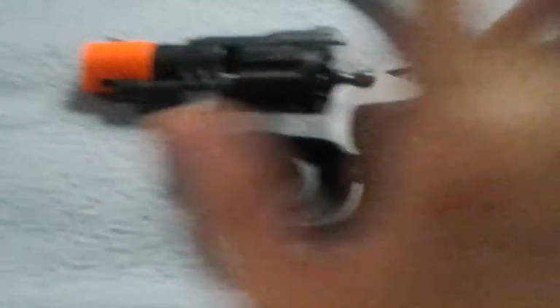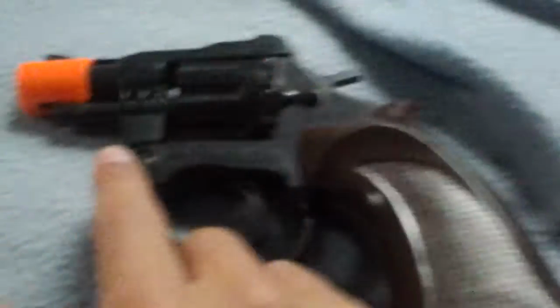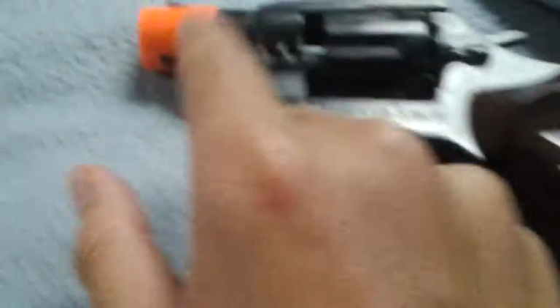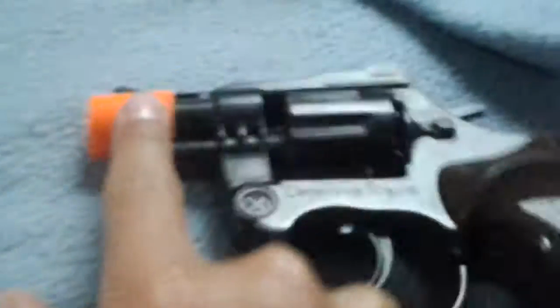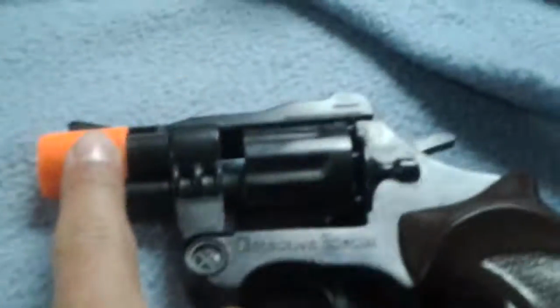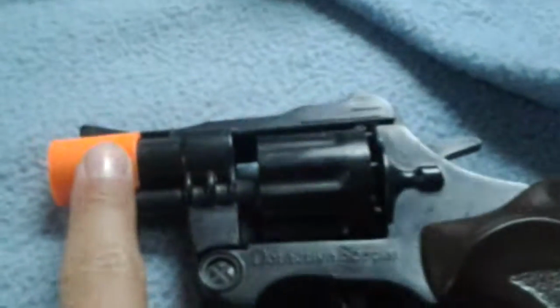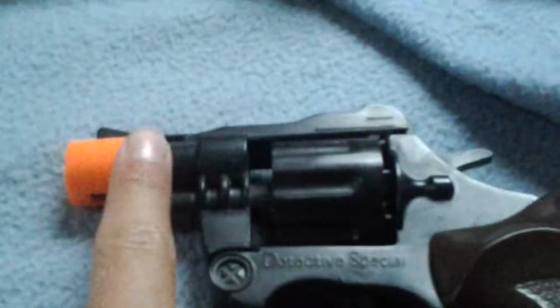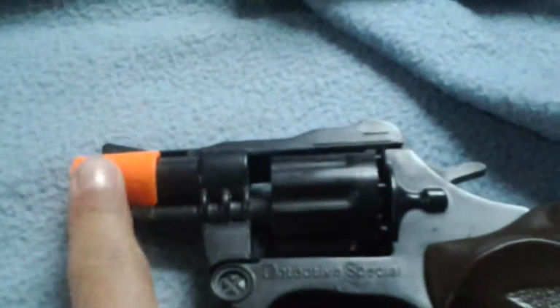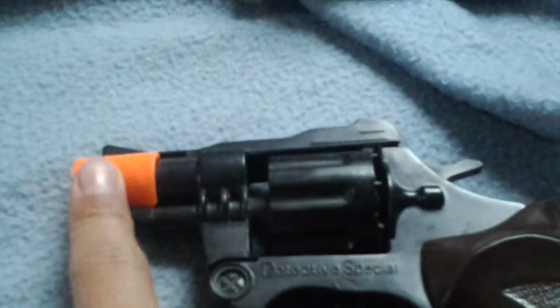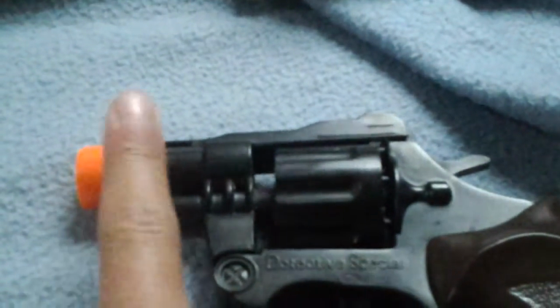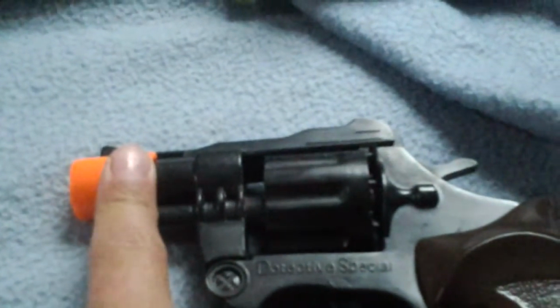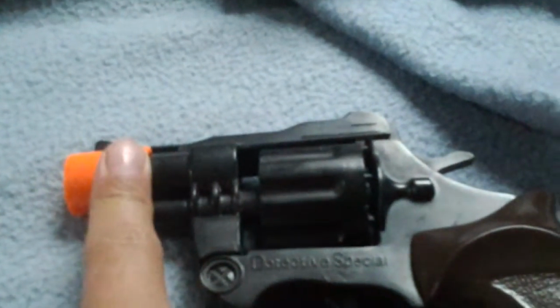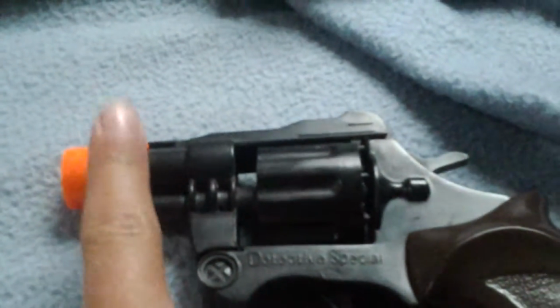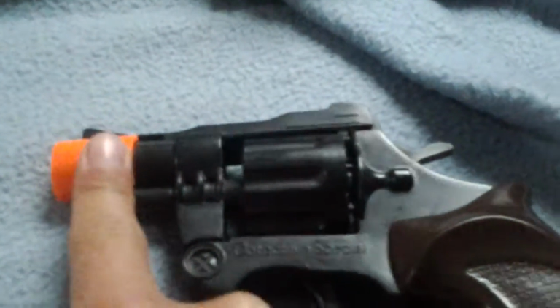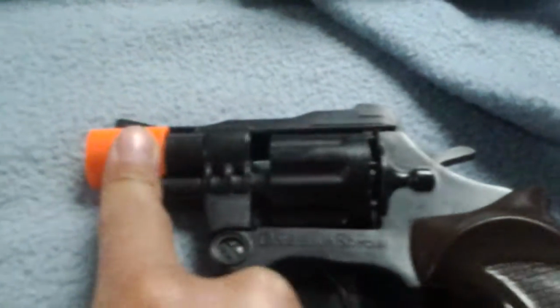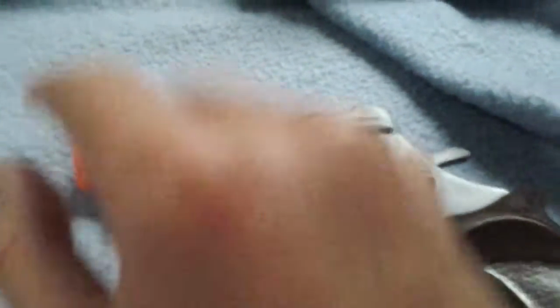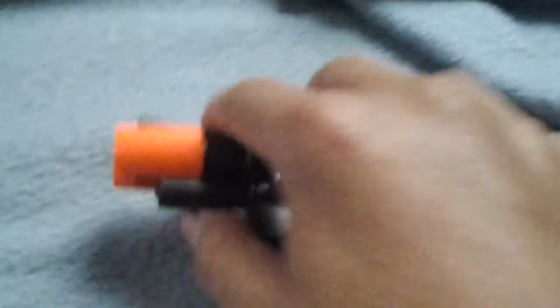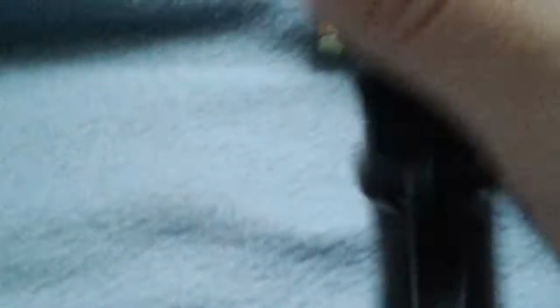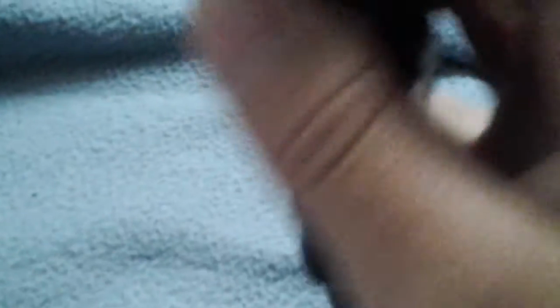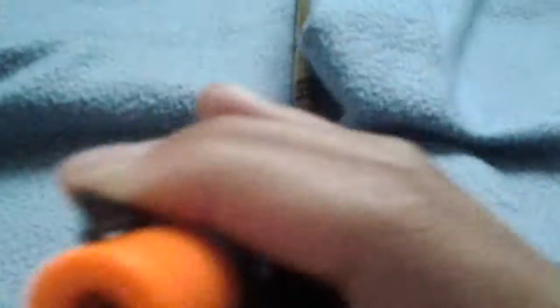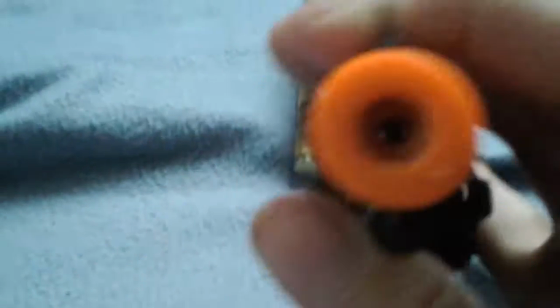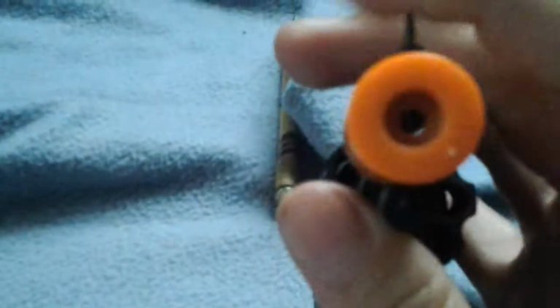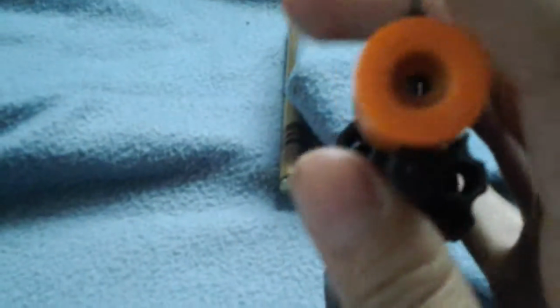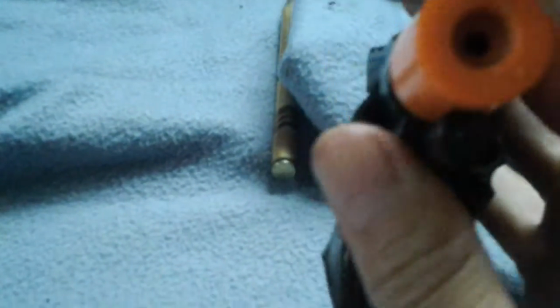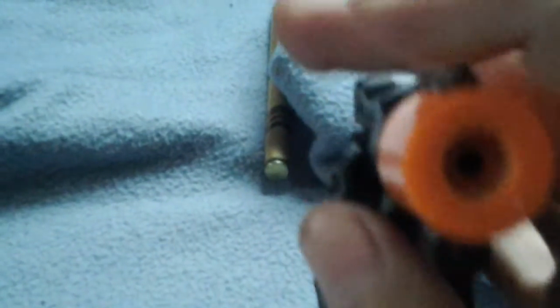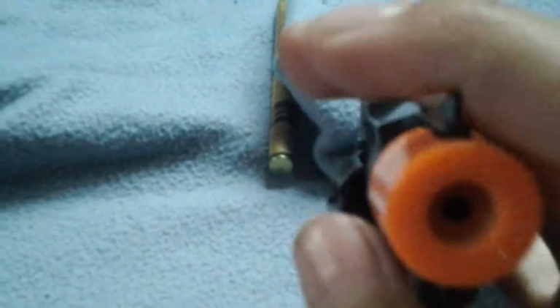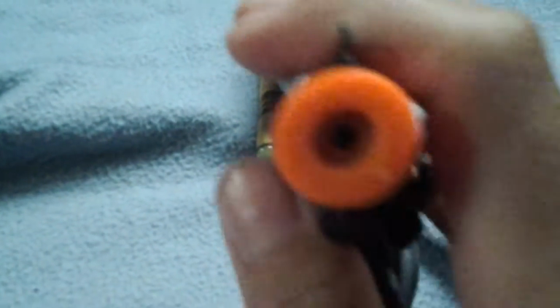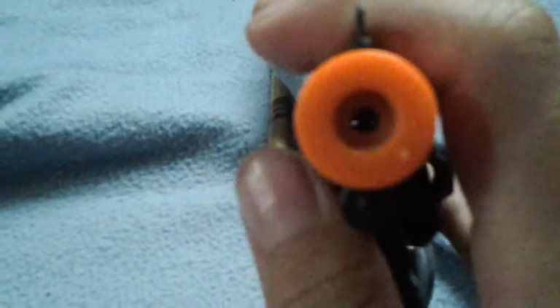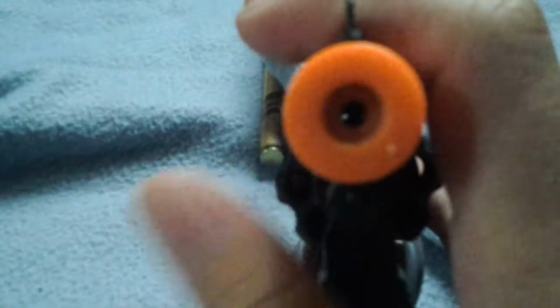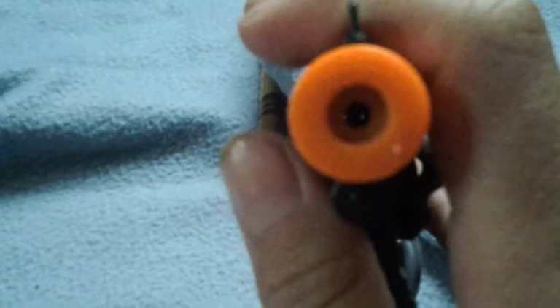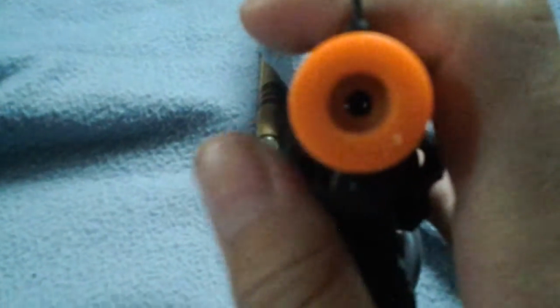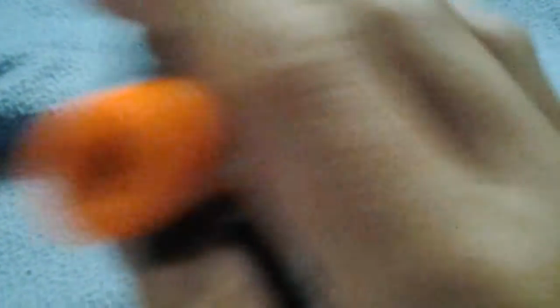So first what you're going to have to do is saw this thing off, cut that off. So you'll just have like a hole there.